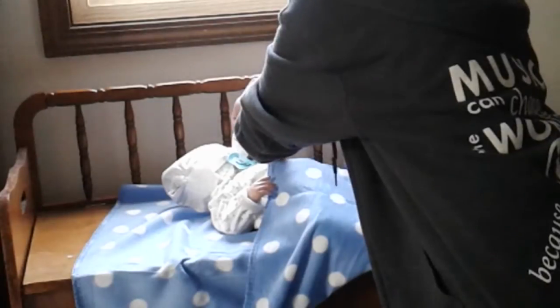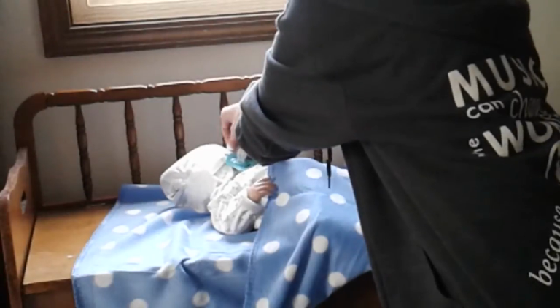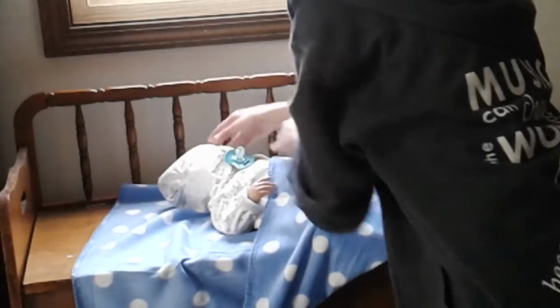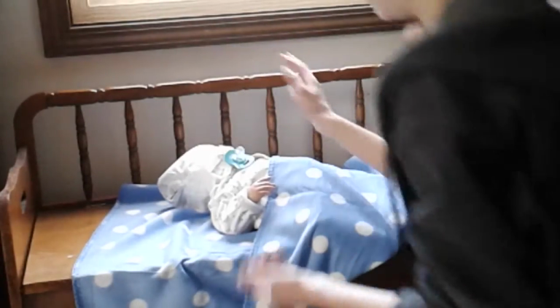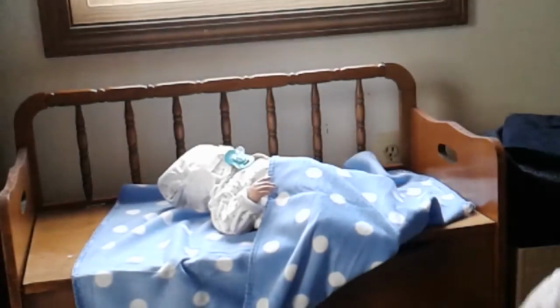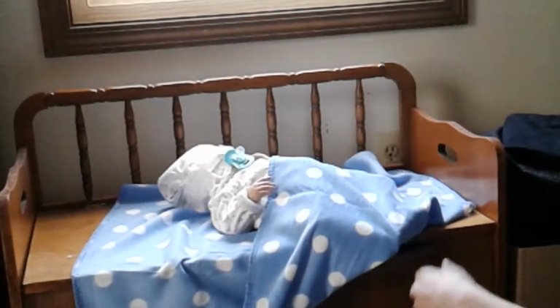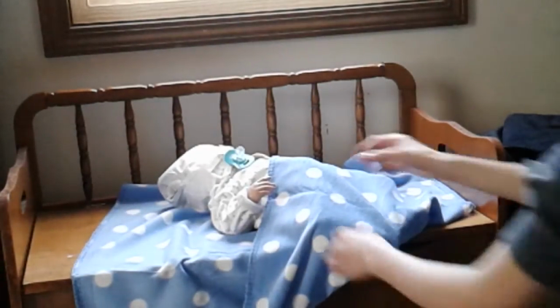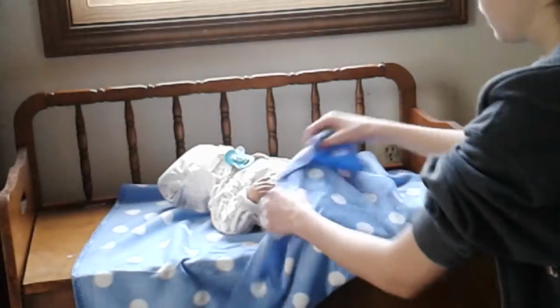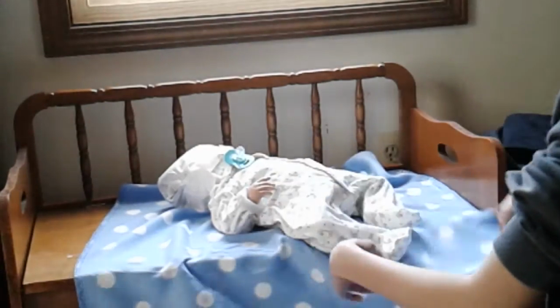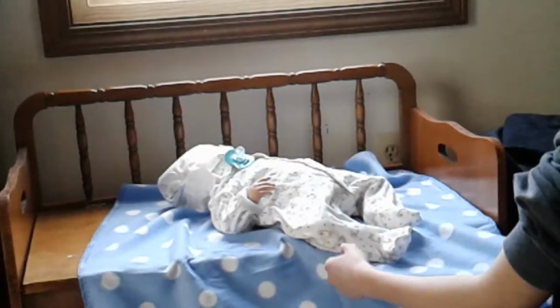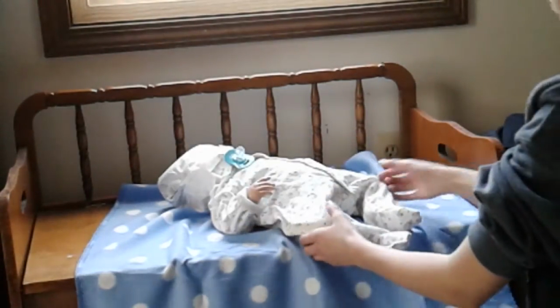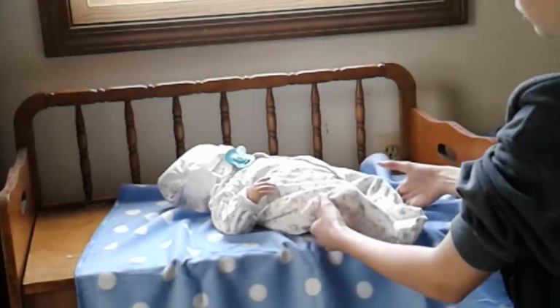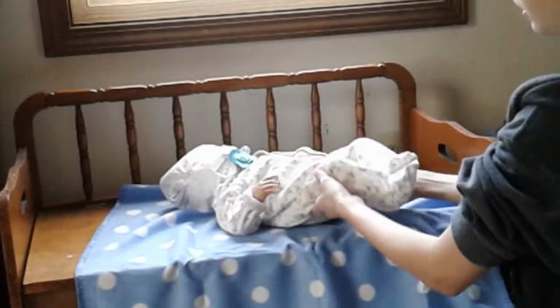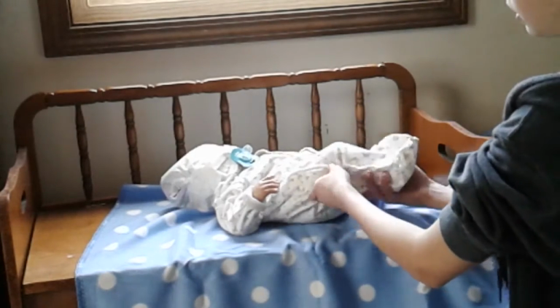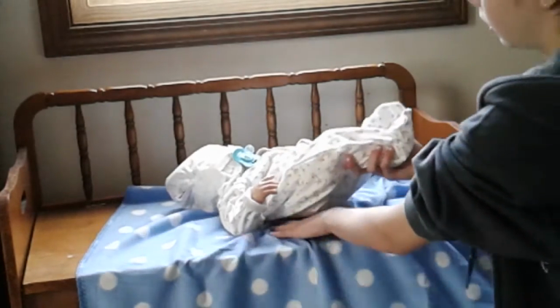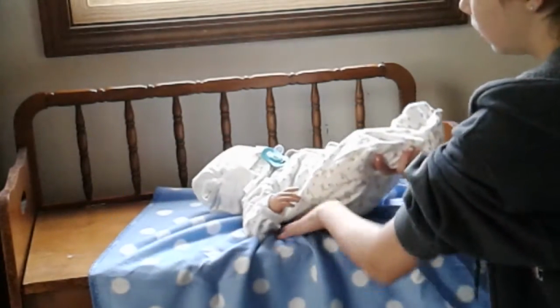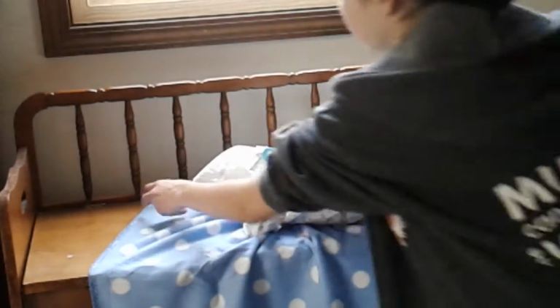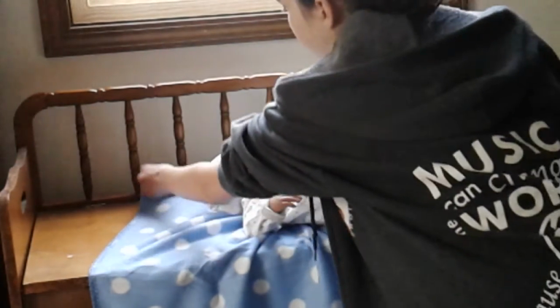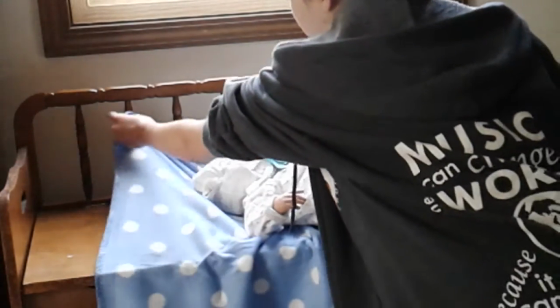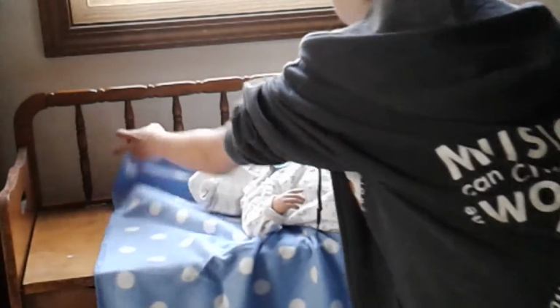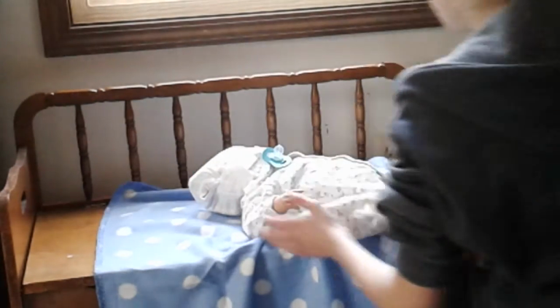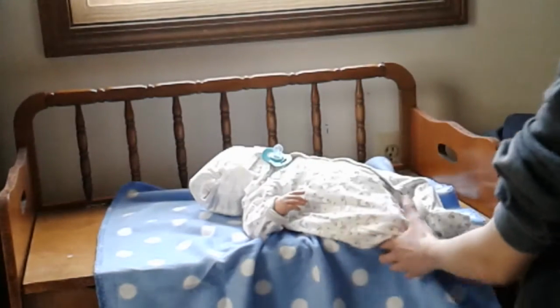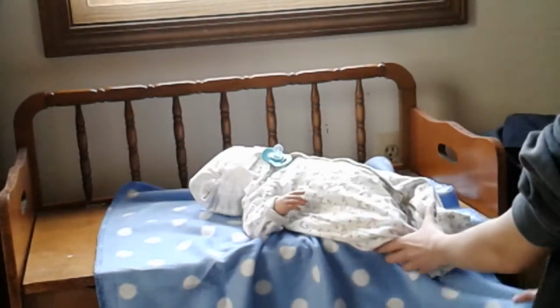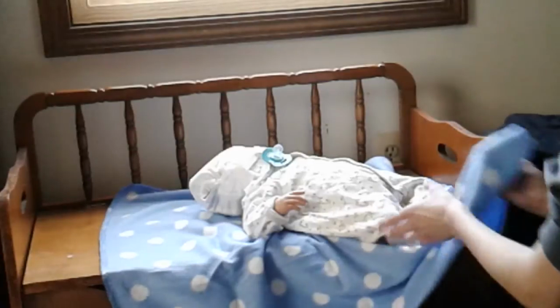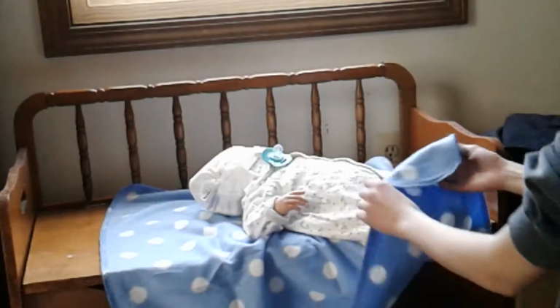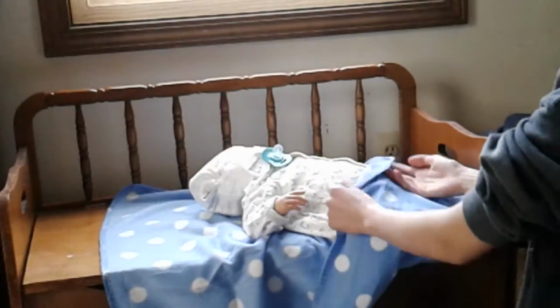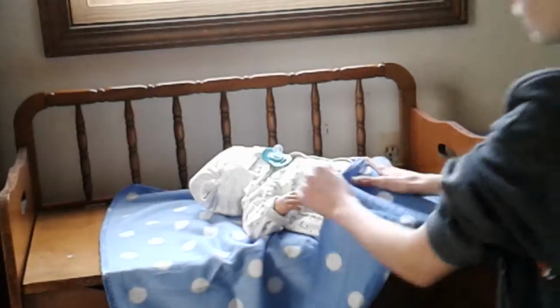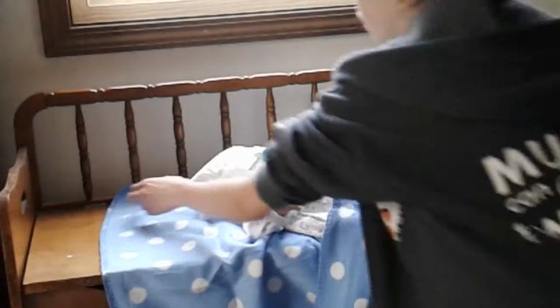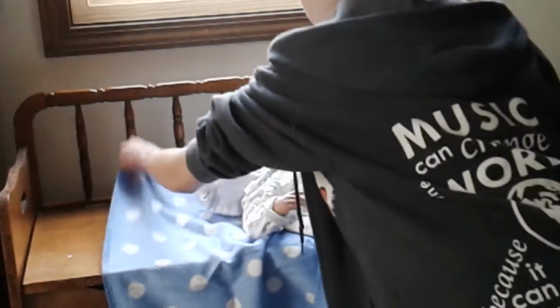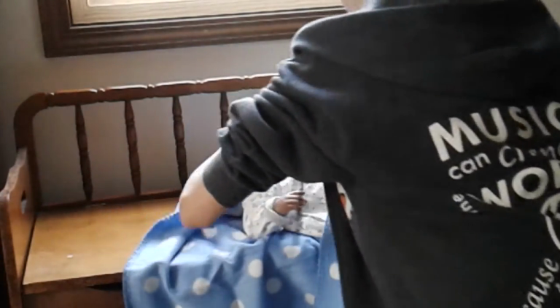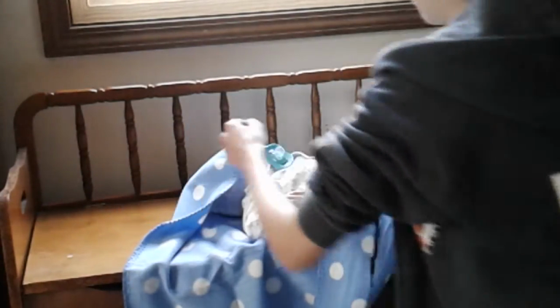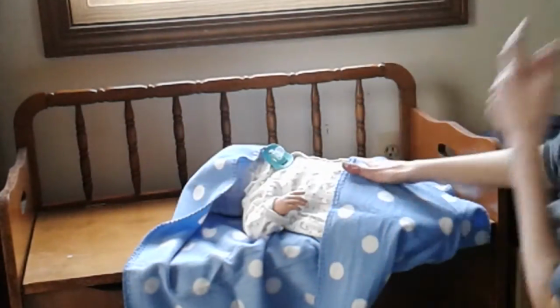There it is, found it! I should actually scoot him down a little bit. I was talking to a lady and she's super nice — she said that she sent out as many today.